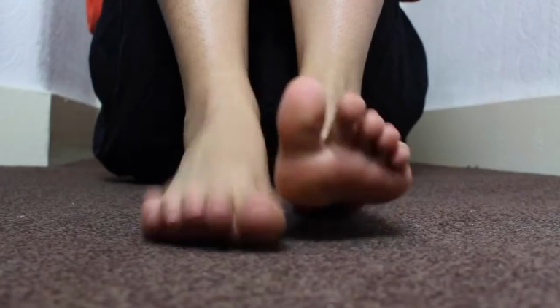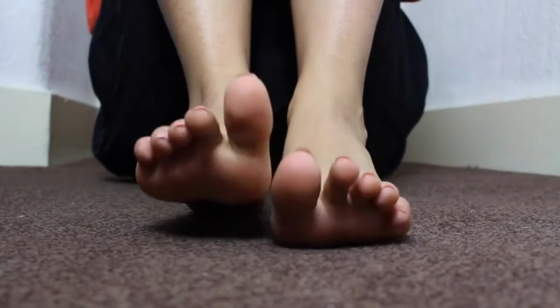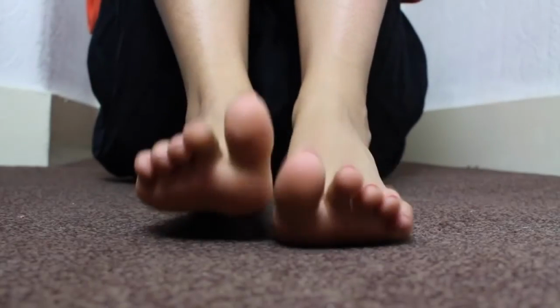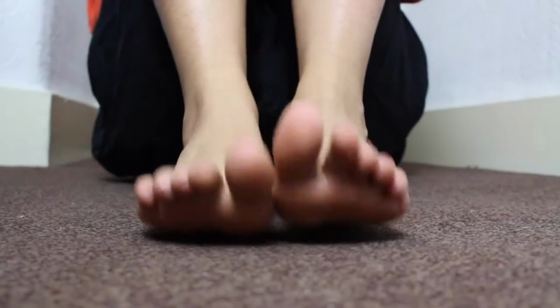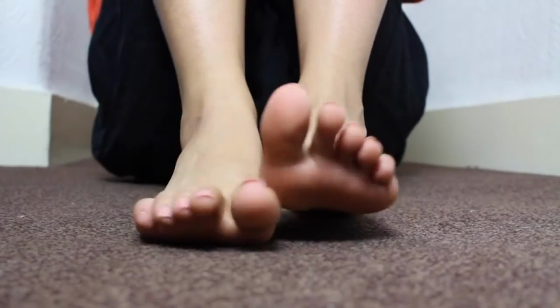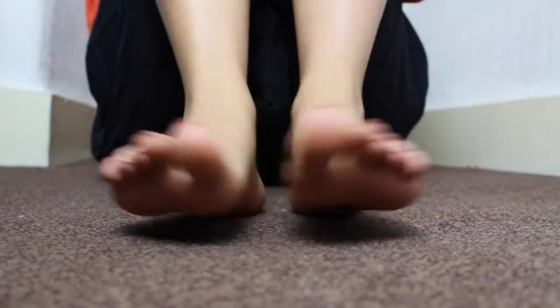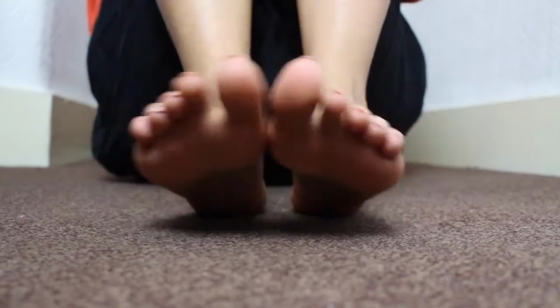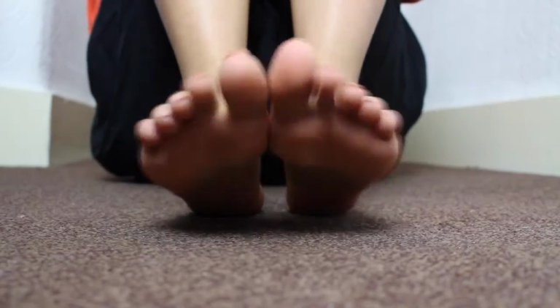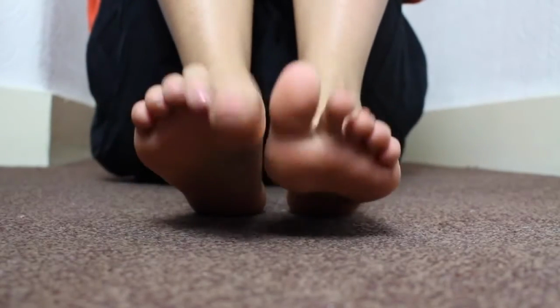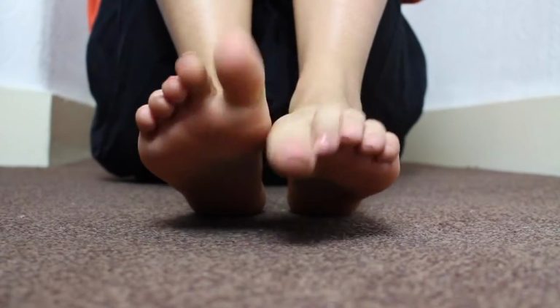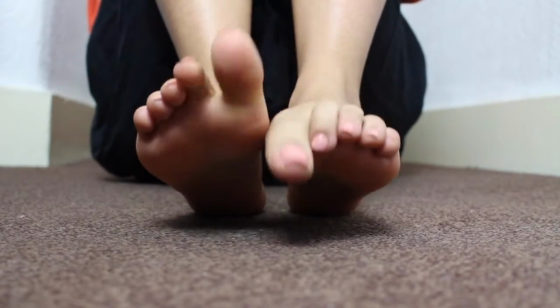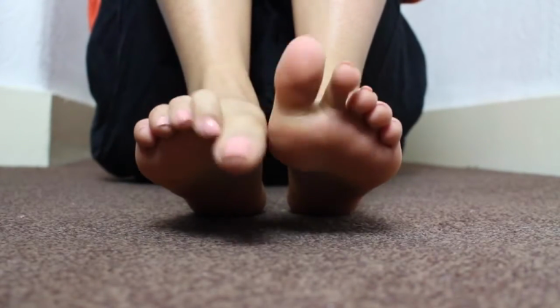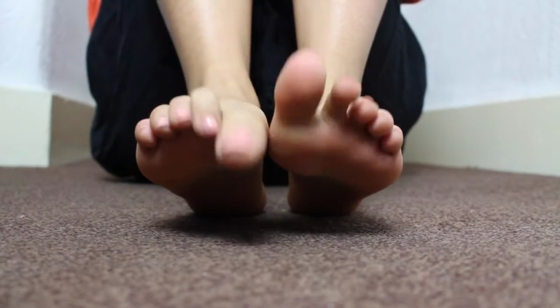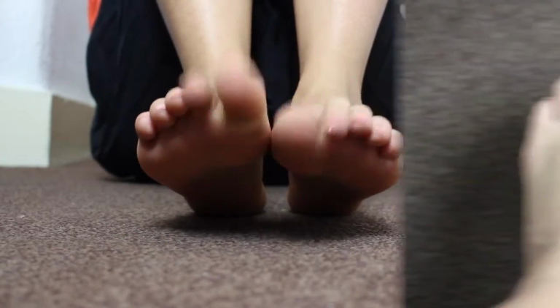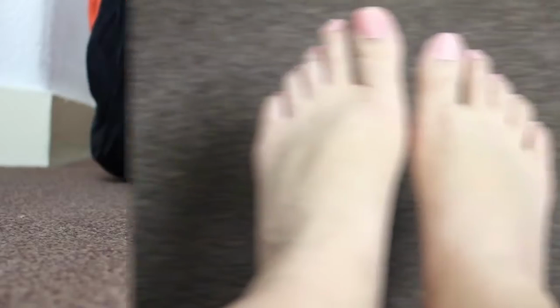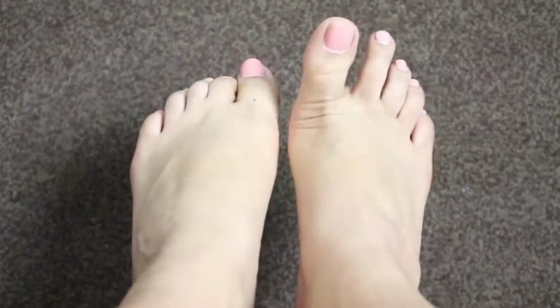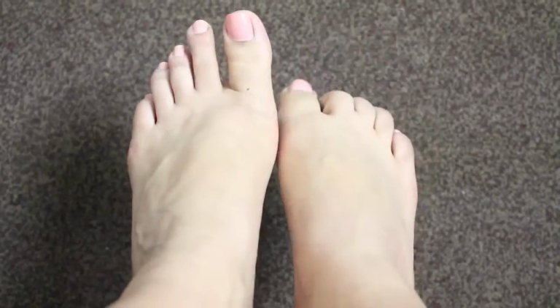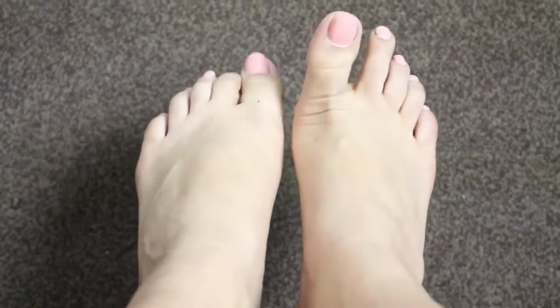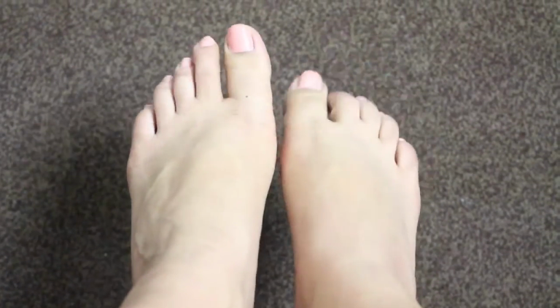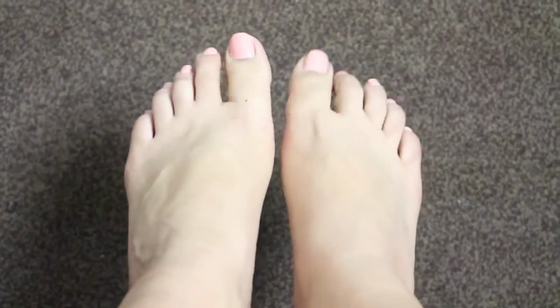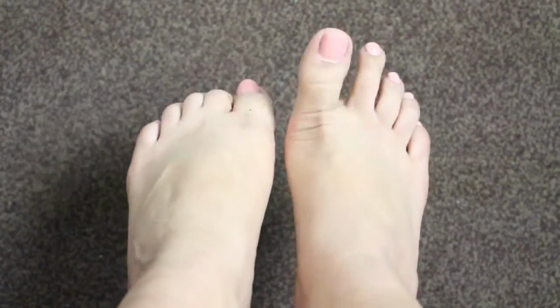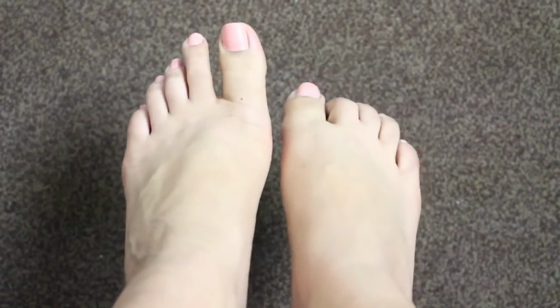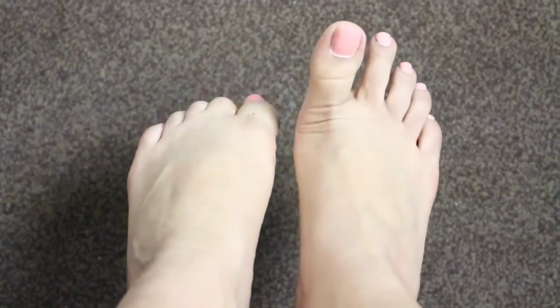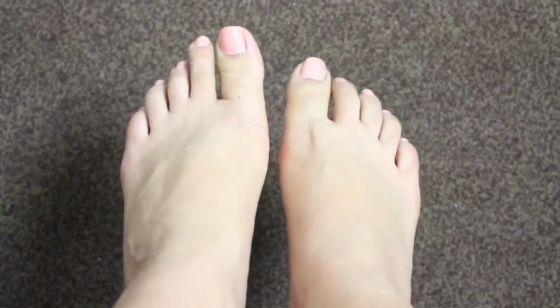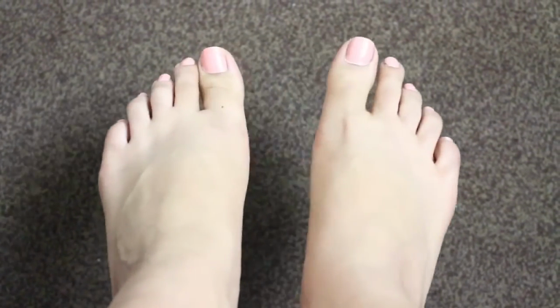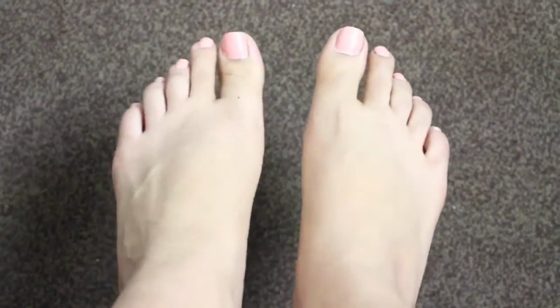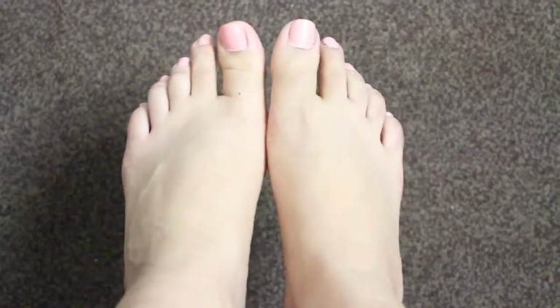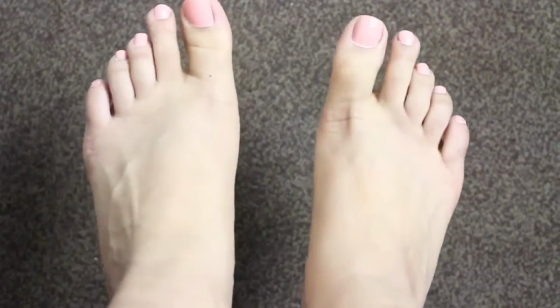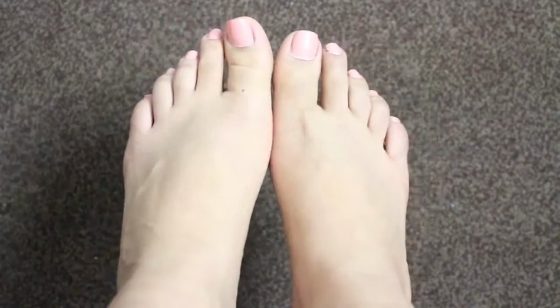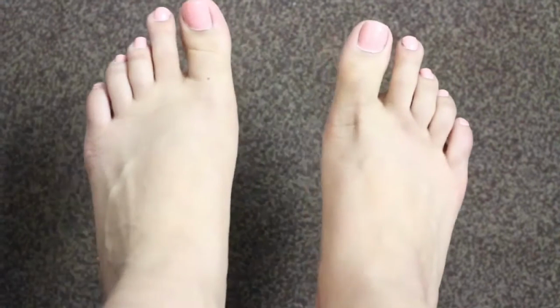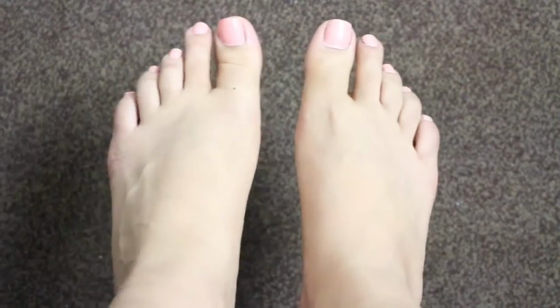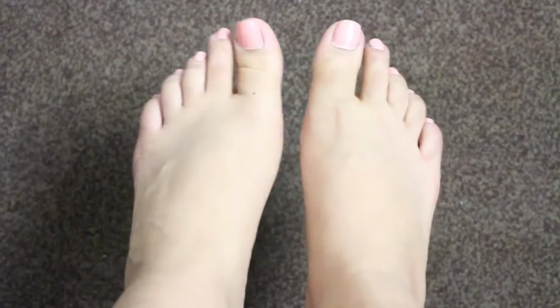Hey guys, welcome to Solutions Room. If you're looking for a solution to prevent and treat bunions, then stay tuned. First things first, some of you will know what bunions are and some might not.